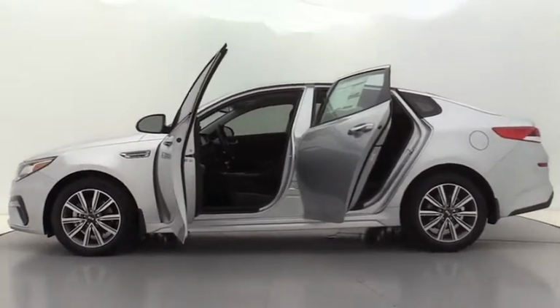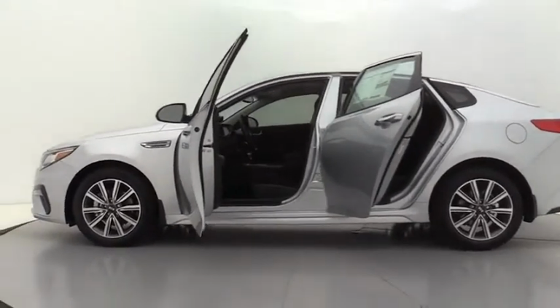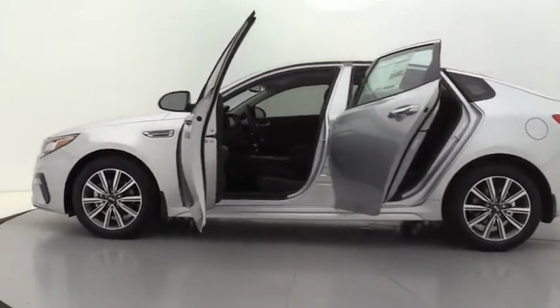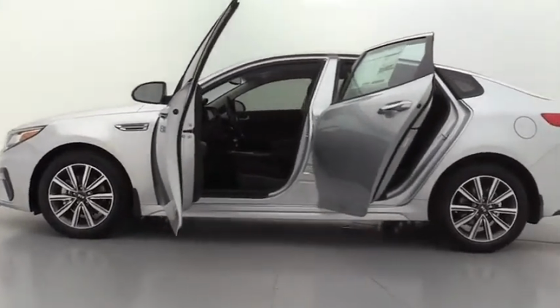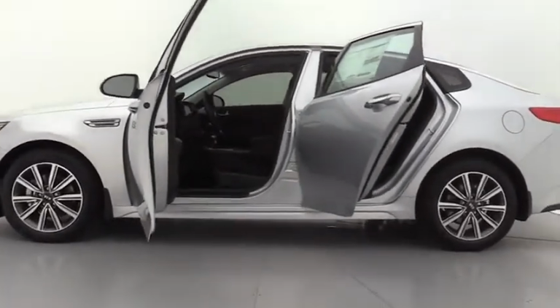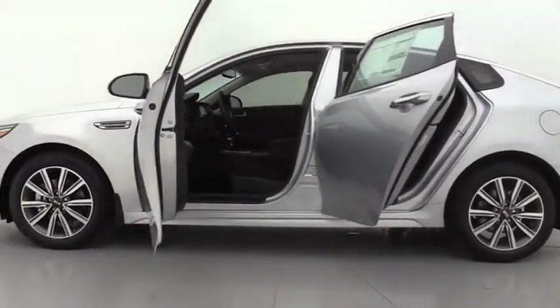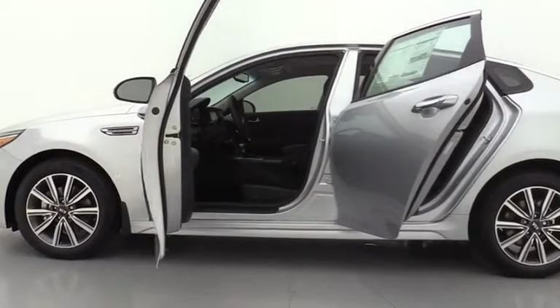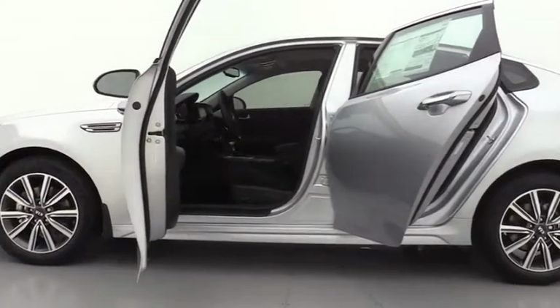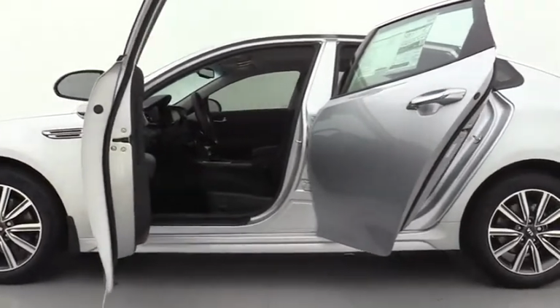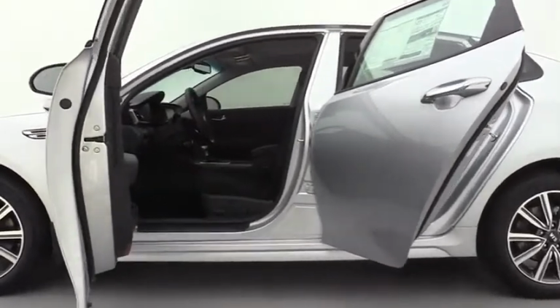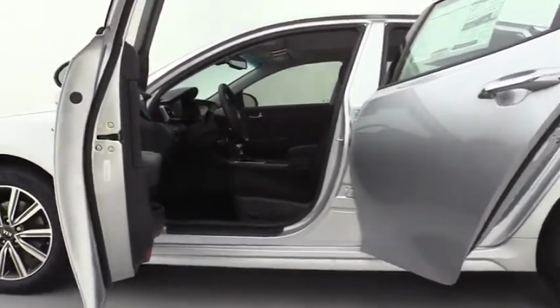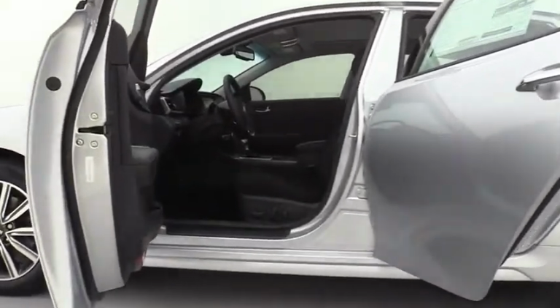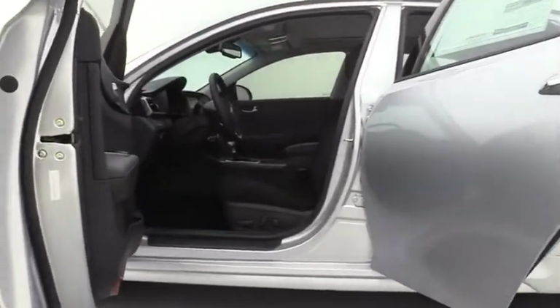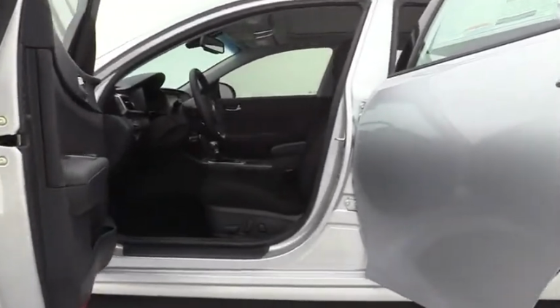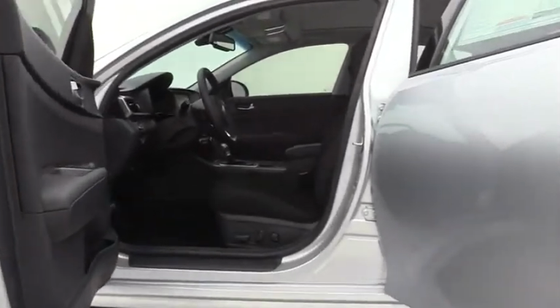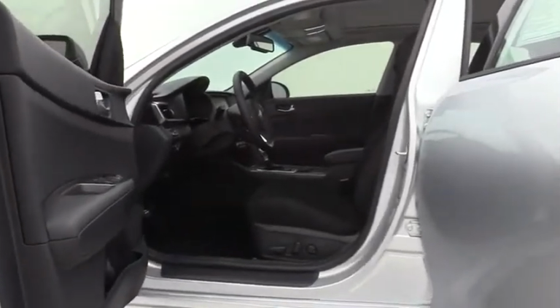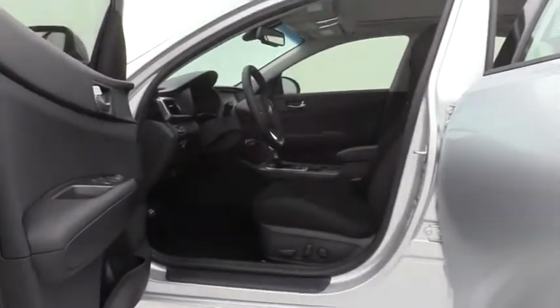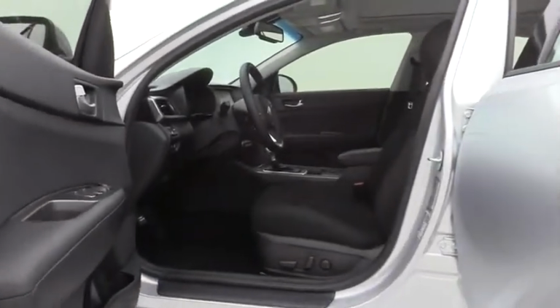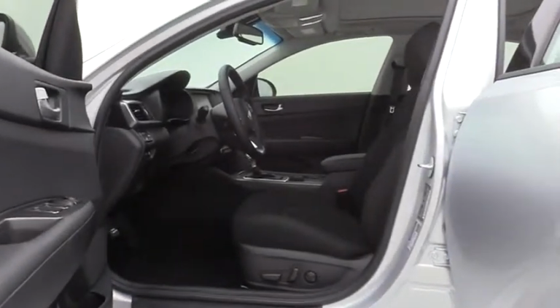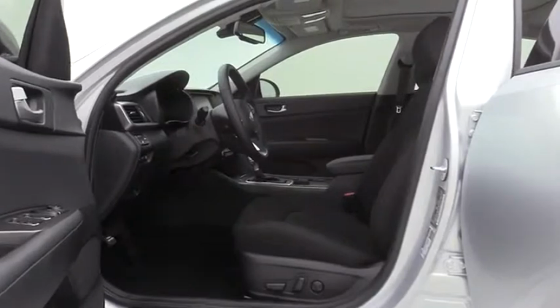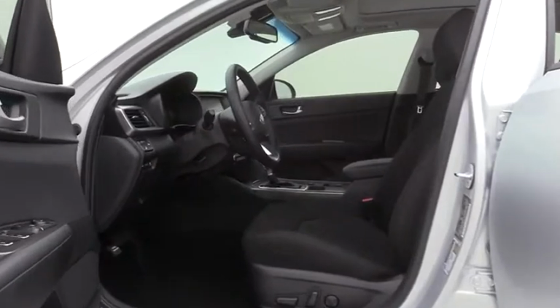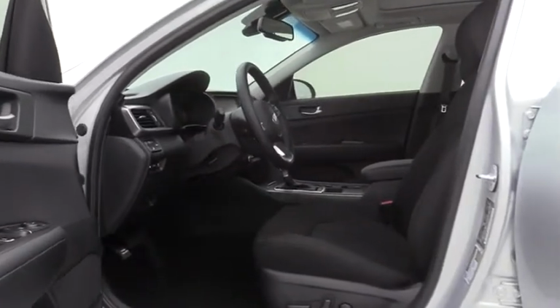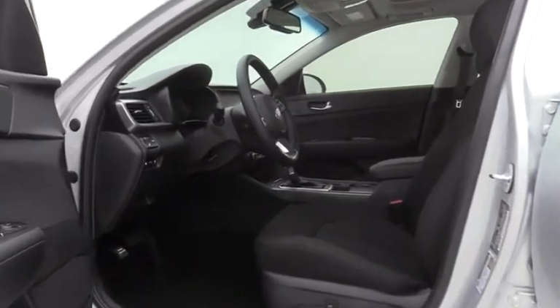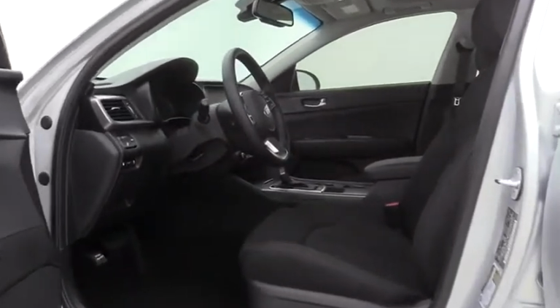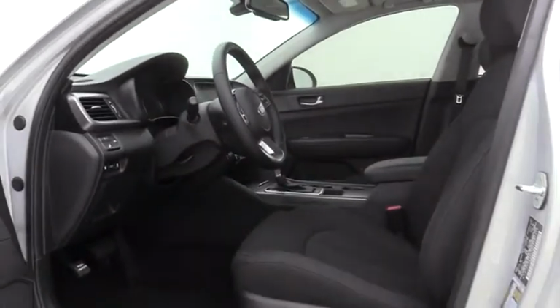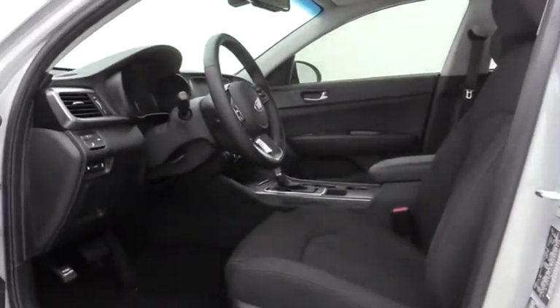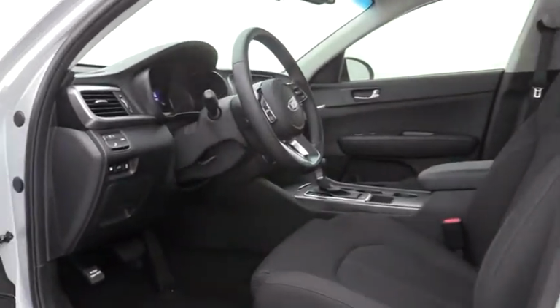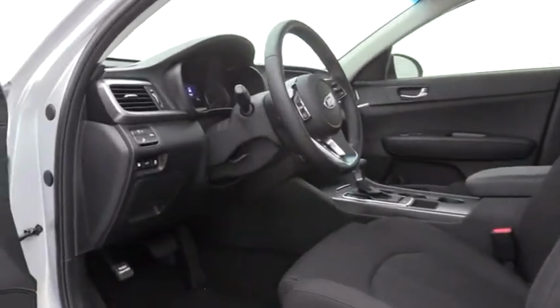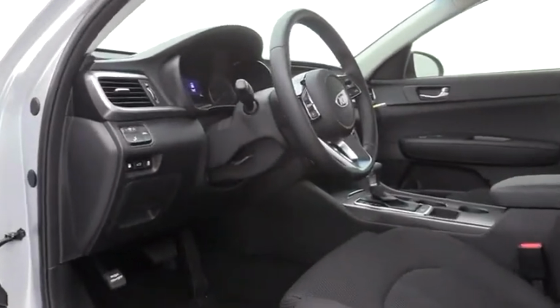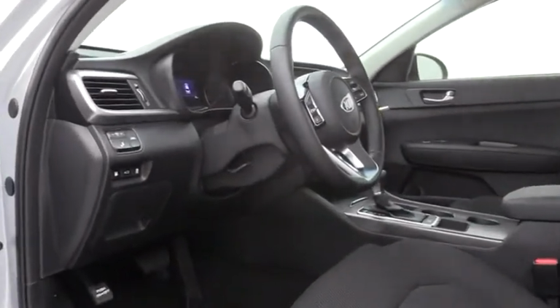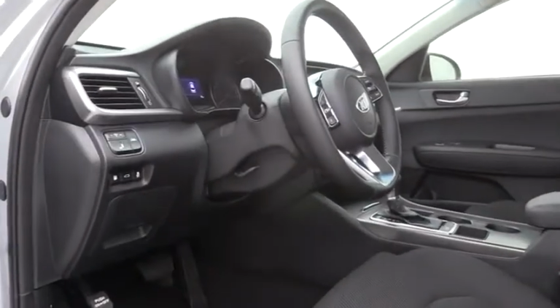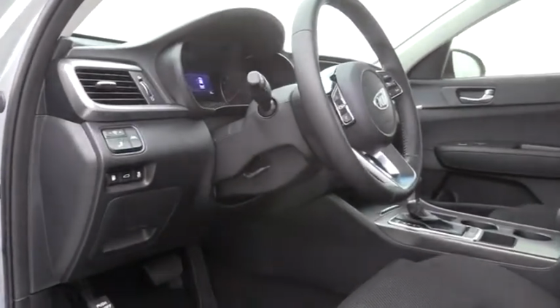Here are some of this vehicle's great options: traction control, panoramic sunroof, leather wrapped steering wheel, dual airbags, power steering, four-wheel disc brakes, electronic stability control, and security system.